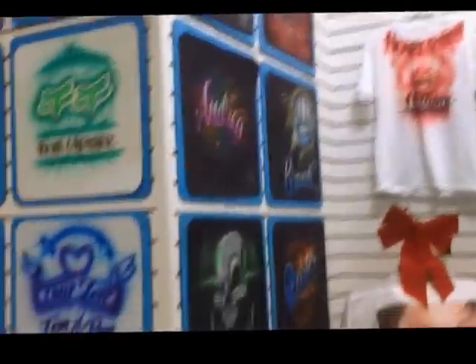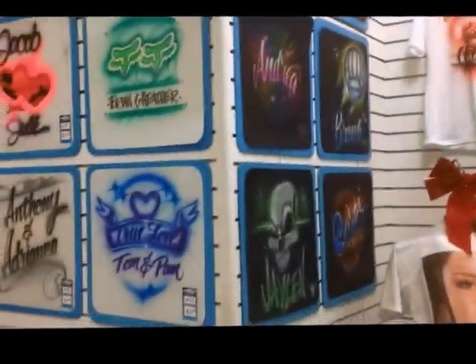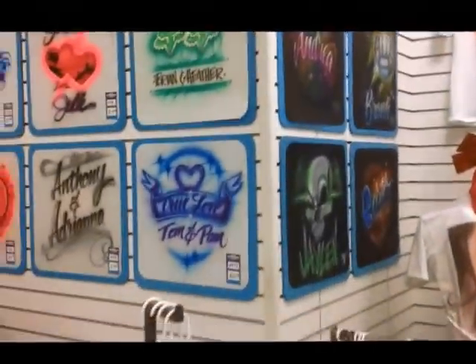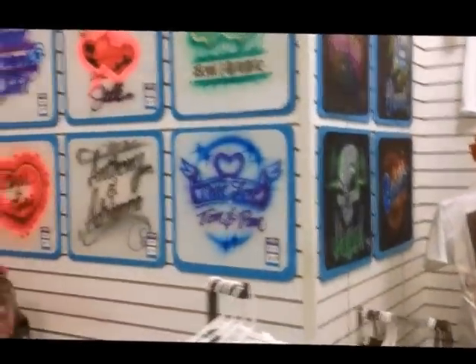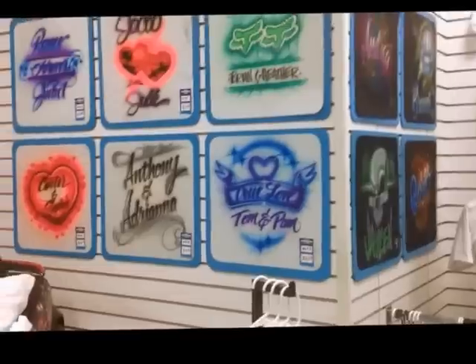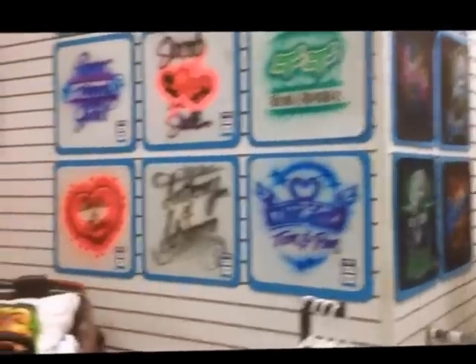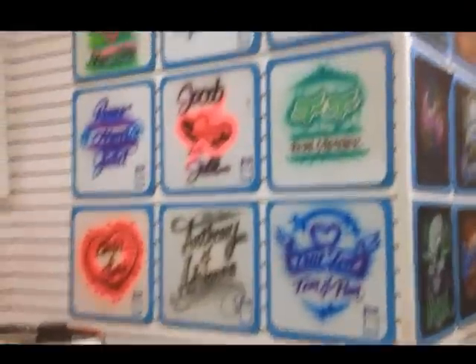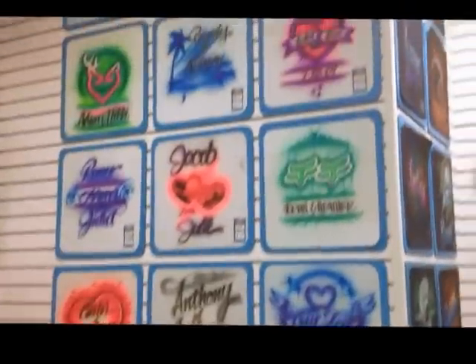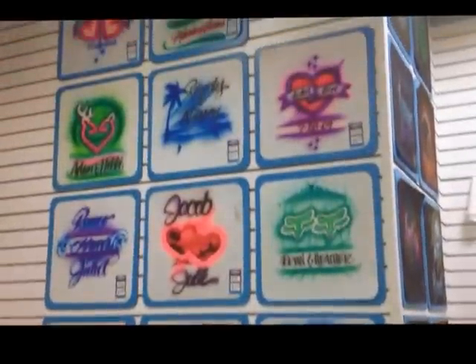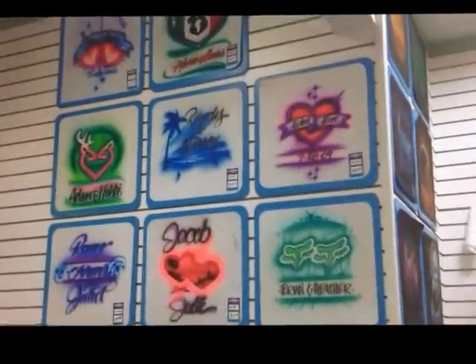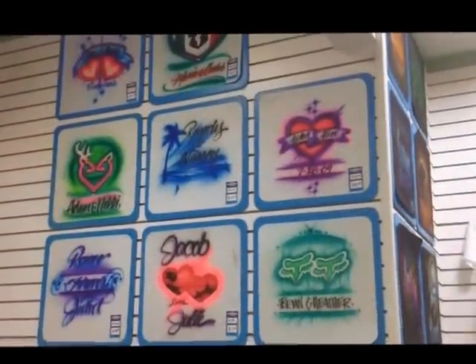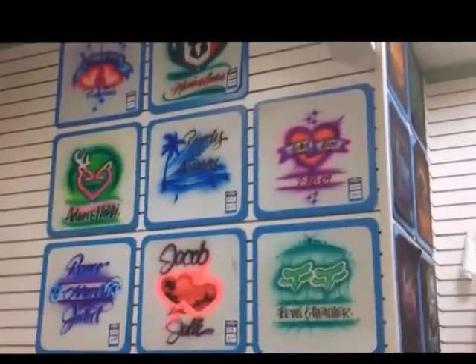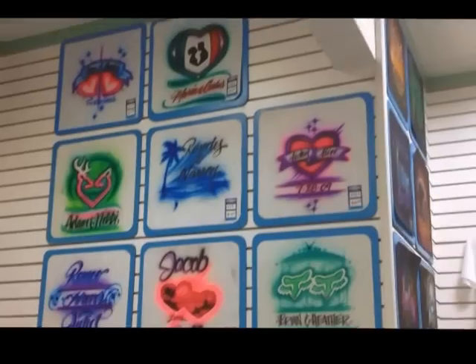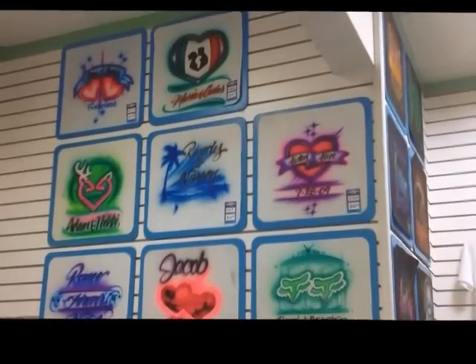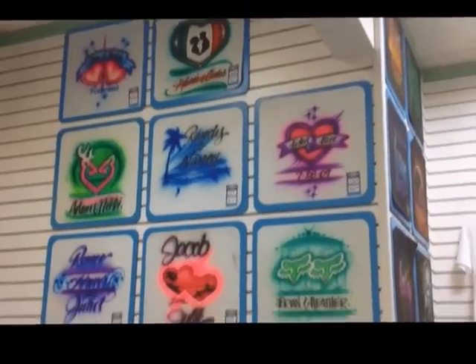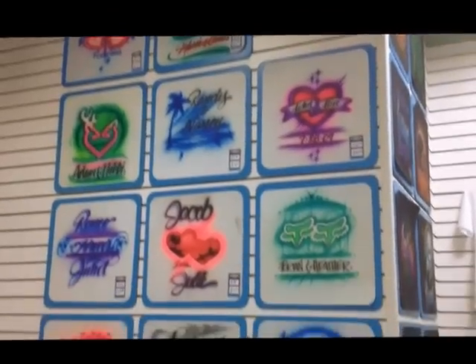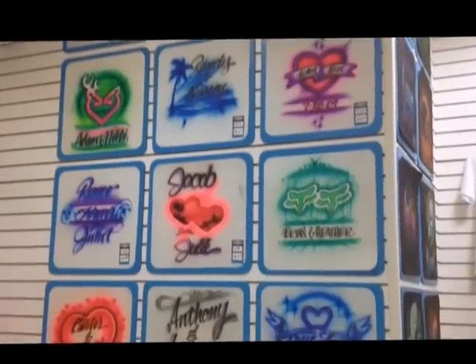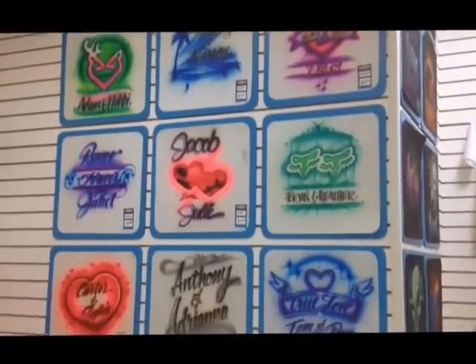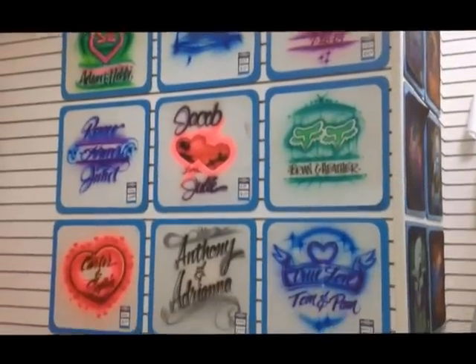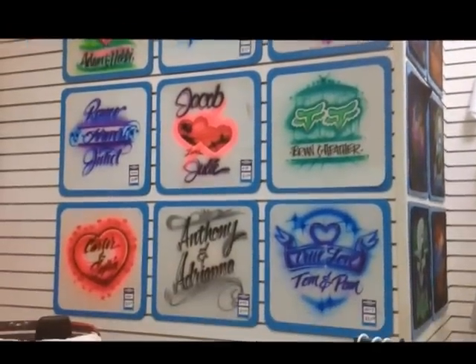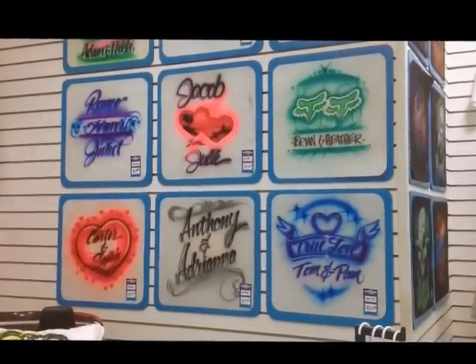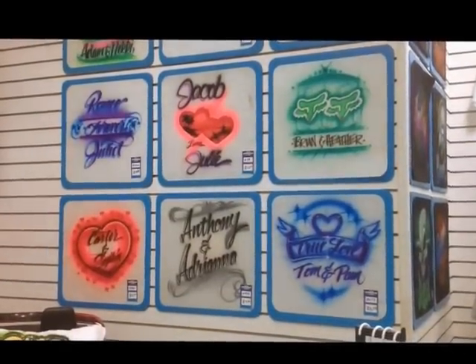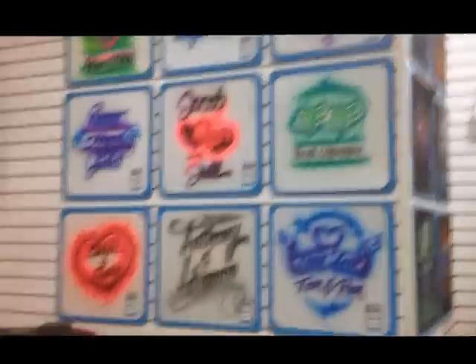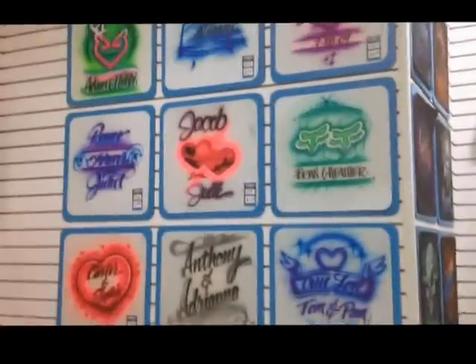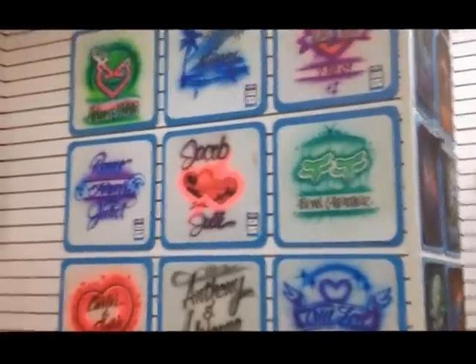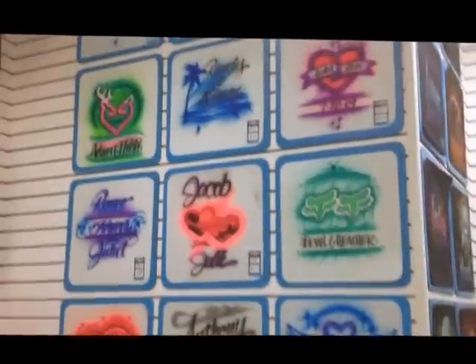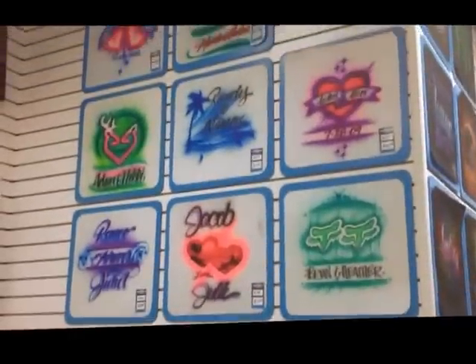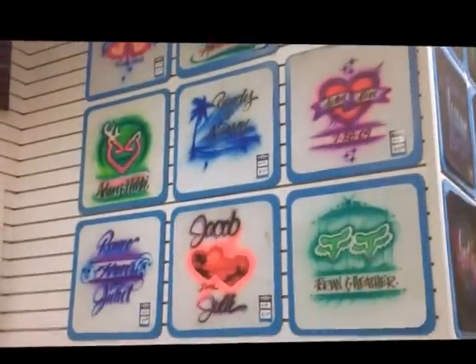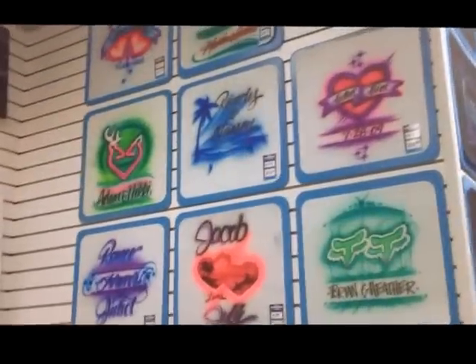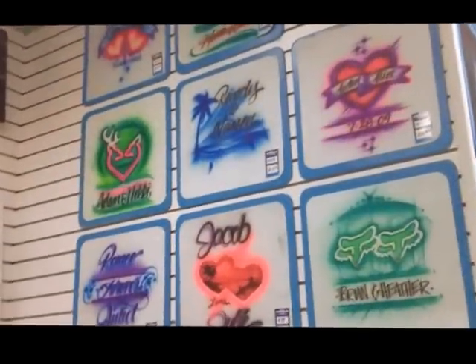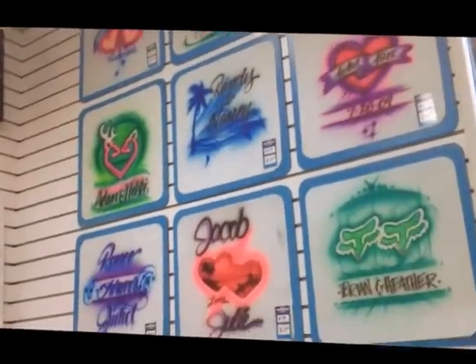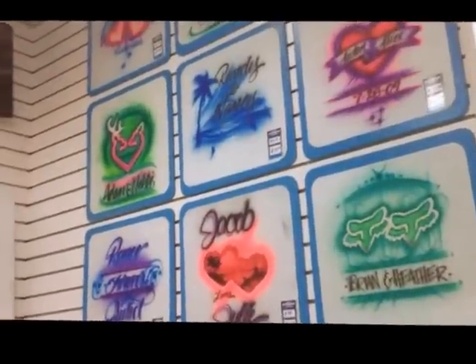Moving on to the next section: couples designs. We've got 11 designs out. Over the last few years we've come to know what sells and what doesn't, so we've put the more popular ones out and we'll point people in the right direction.